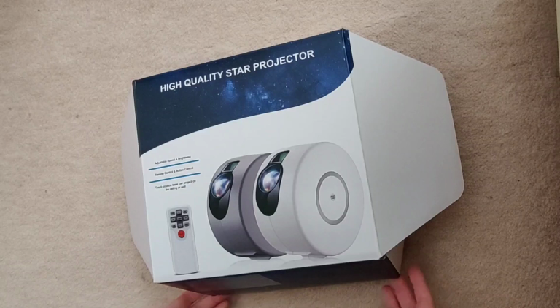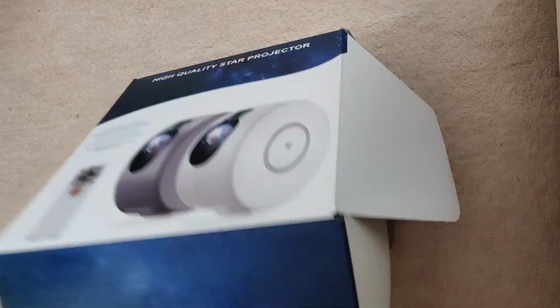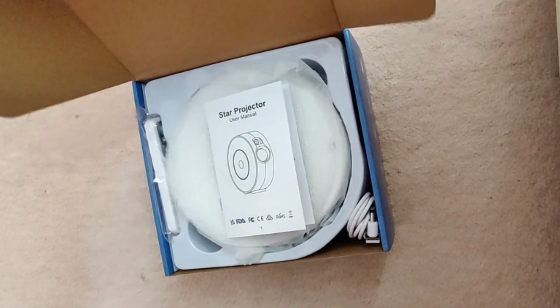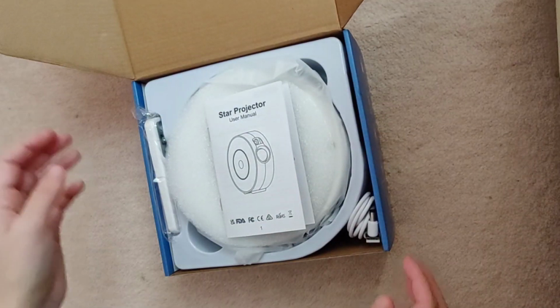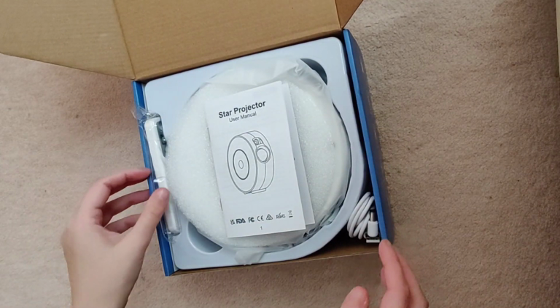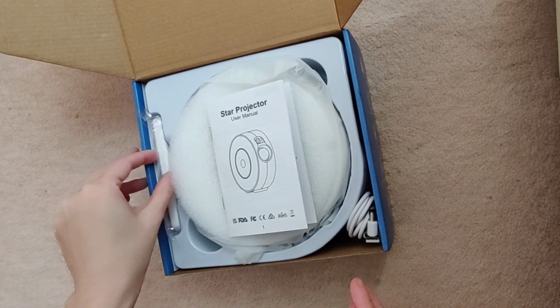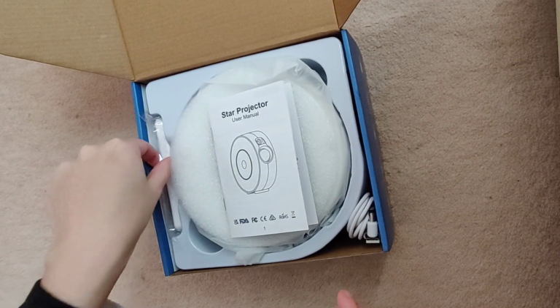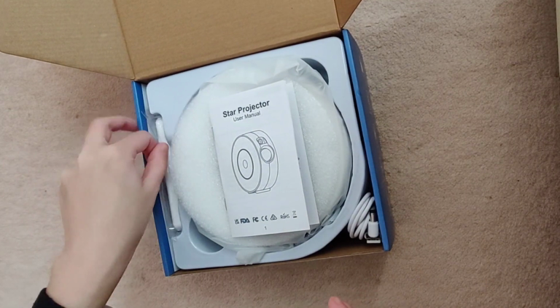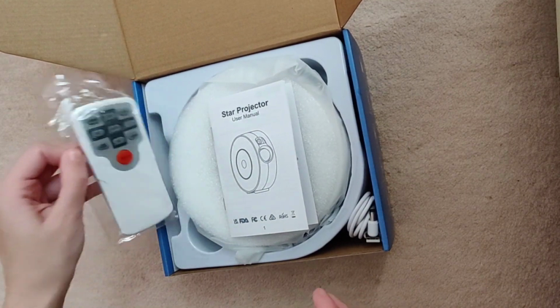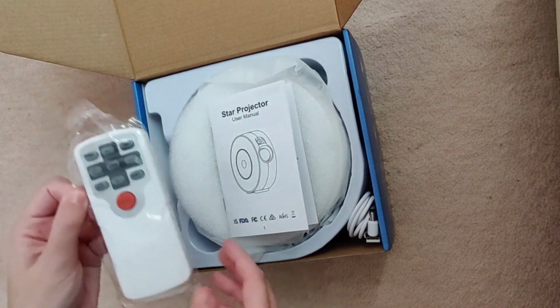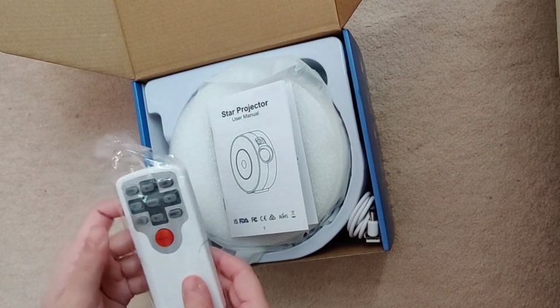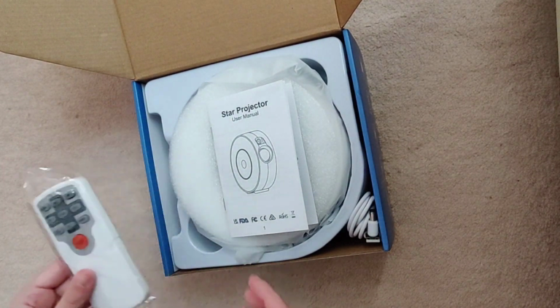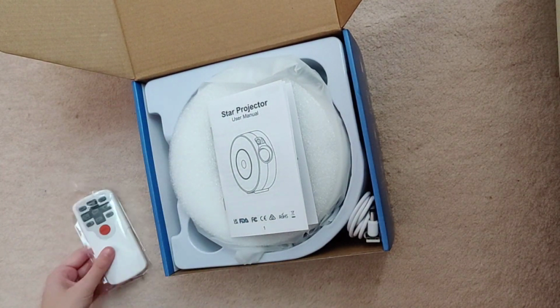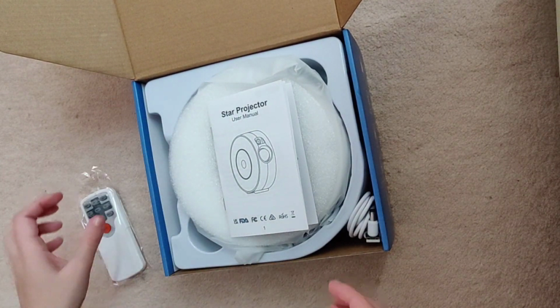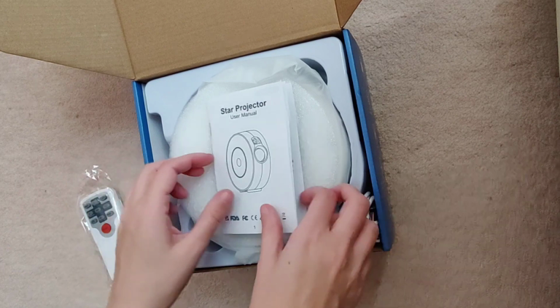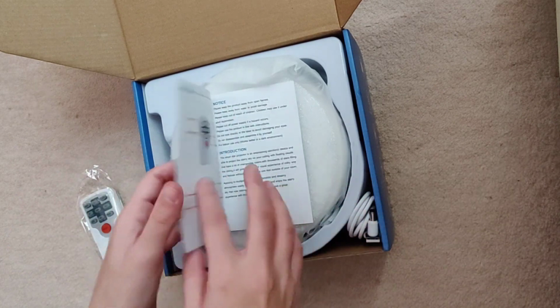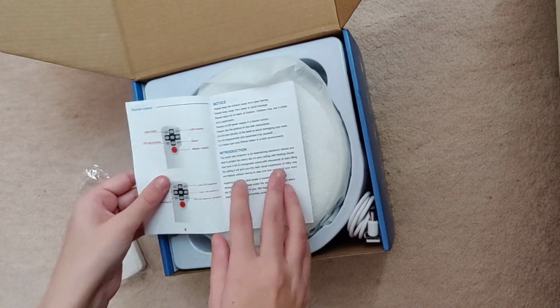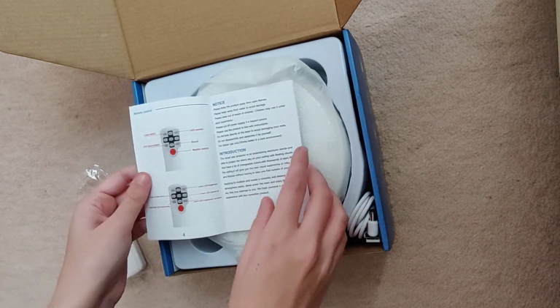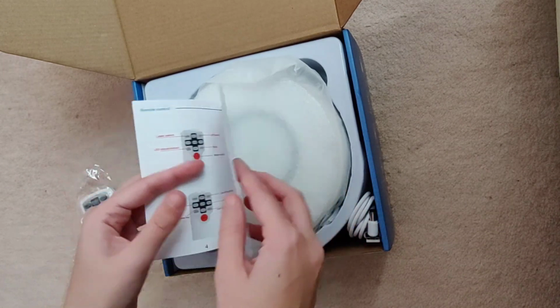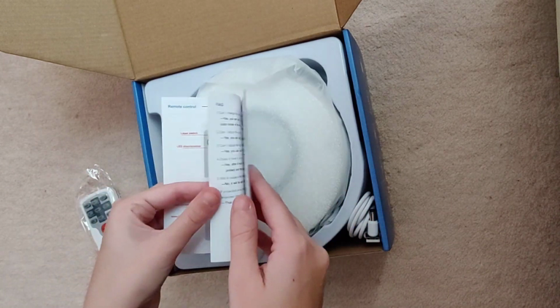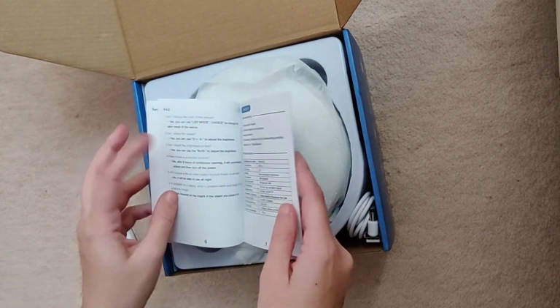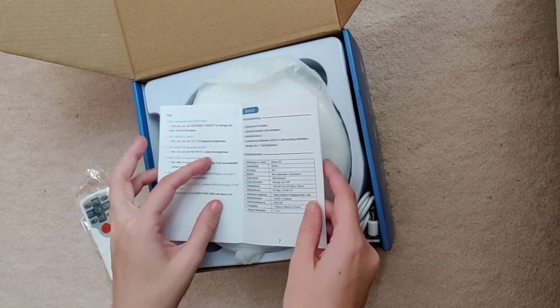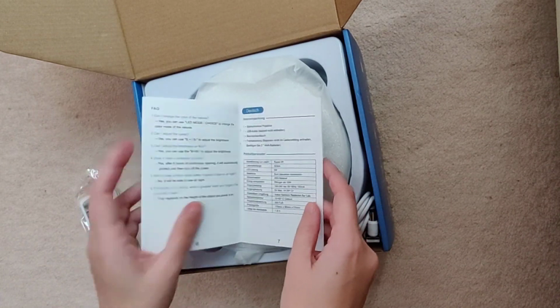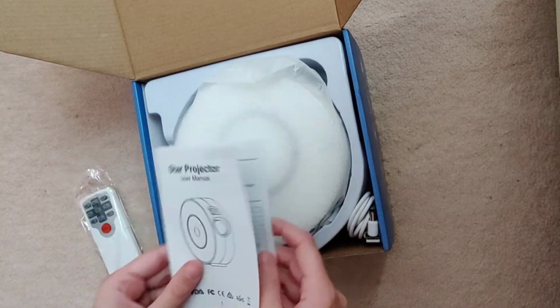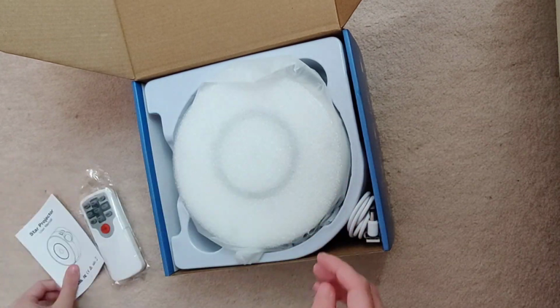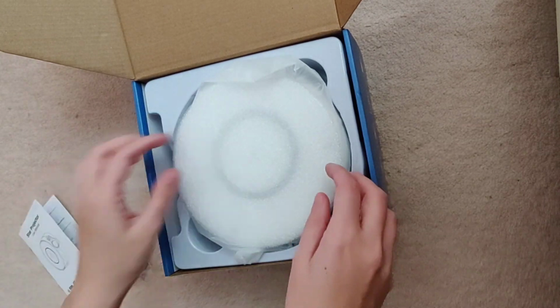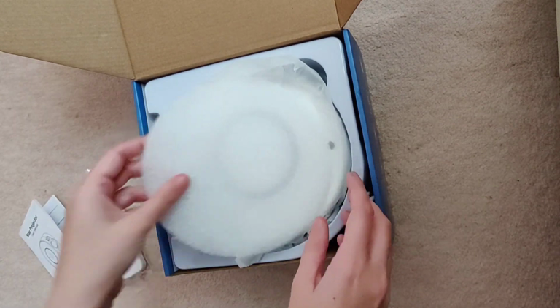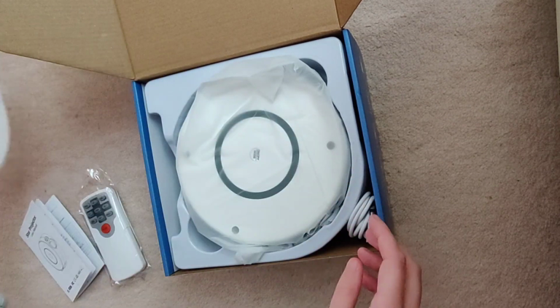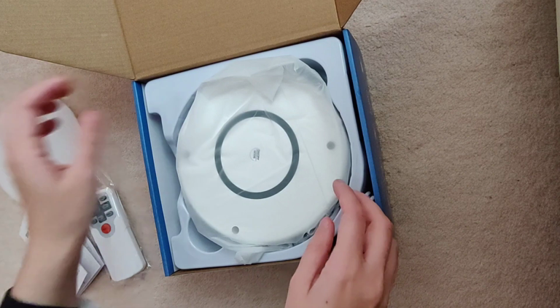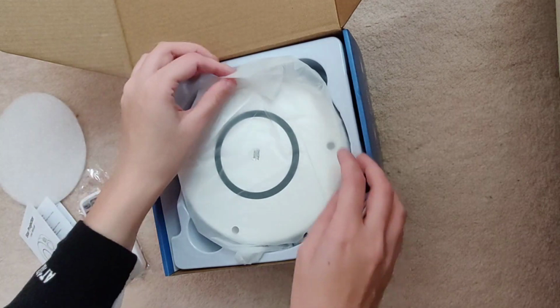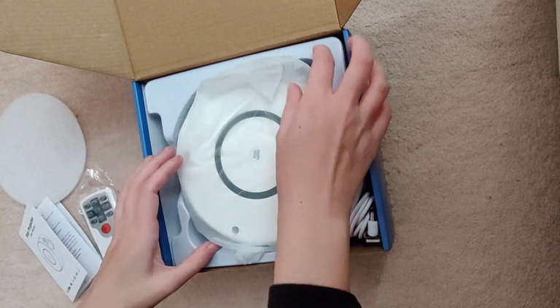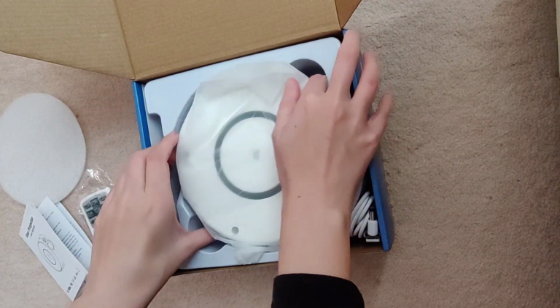Hi guys, I'm going to do a brief review of this star projector I got off Amazon. The cost was around 29 pounds, so not too bad but also not cheap.